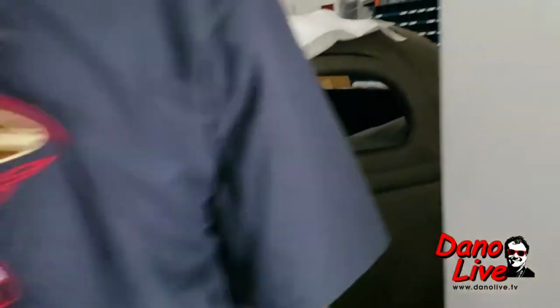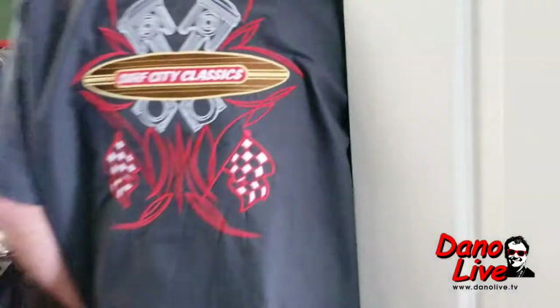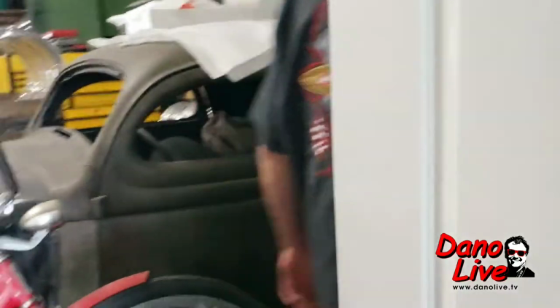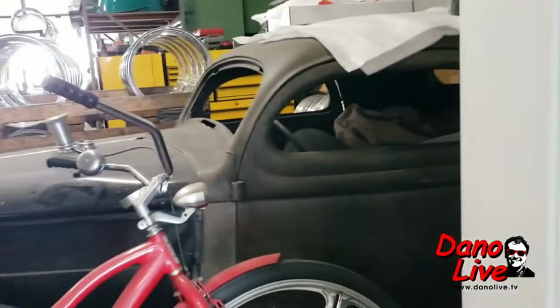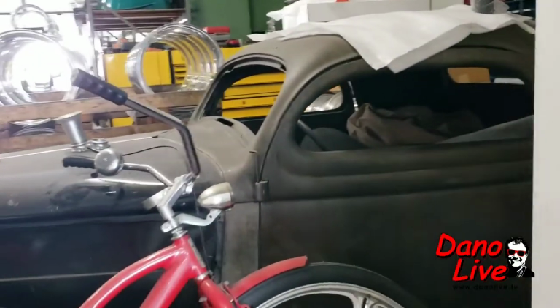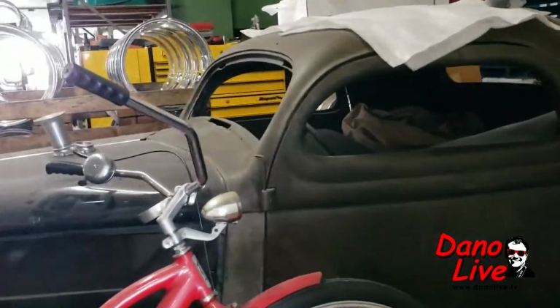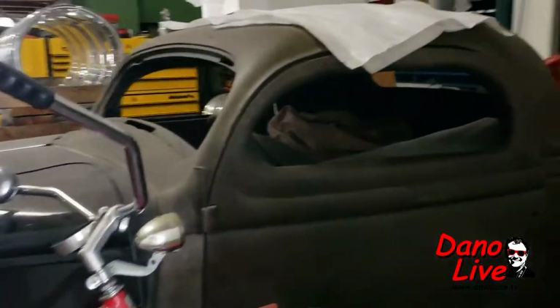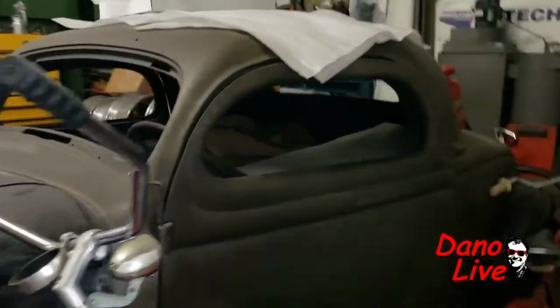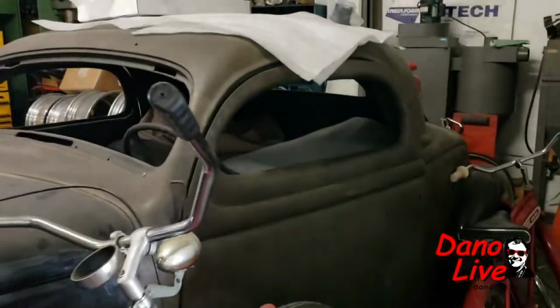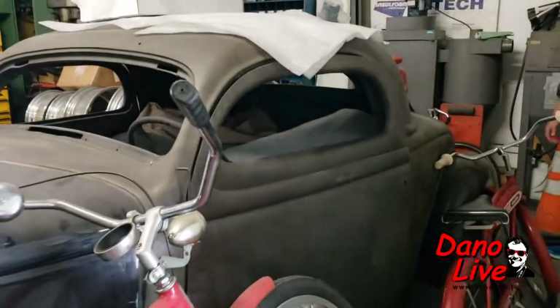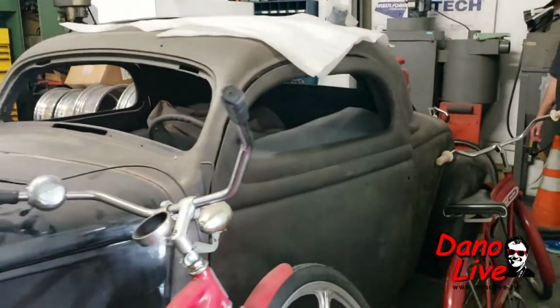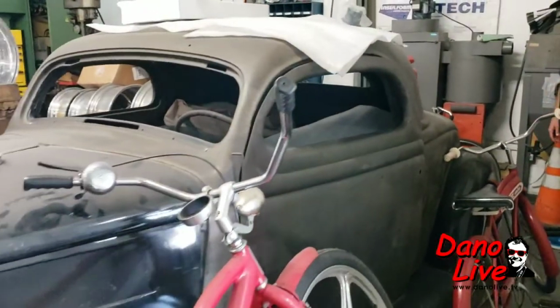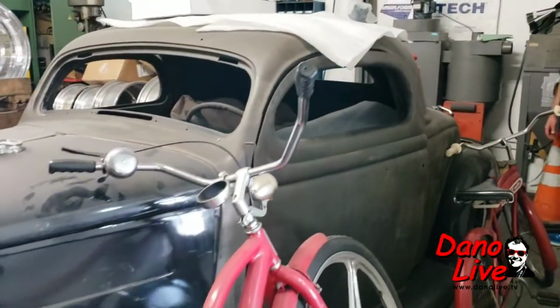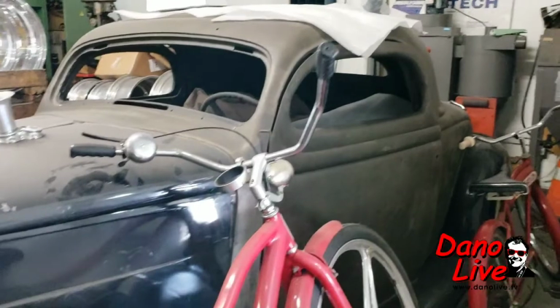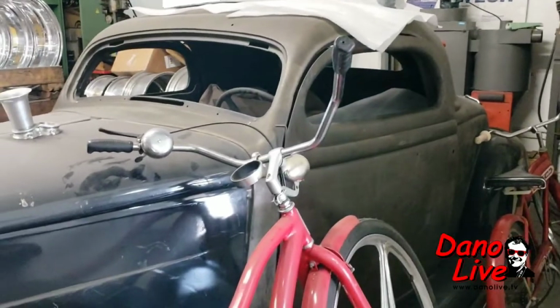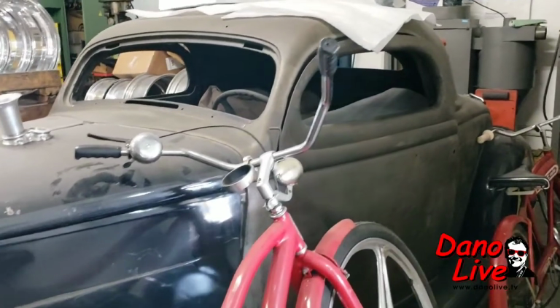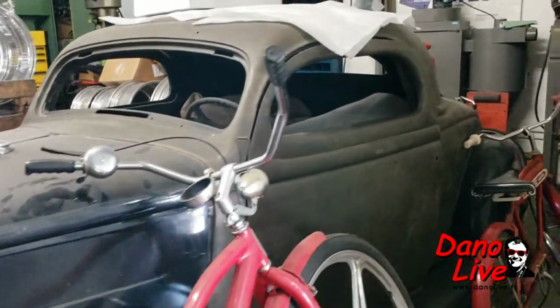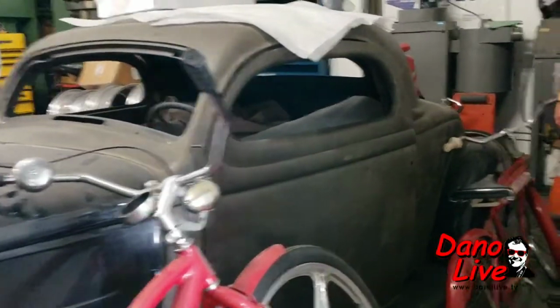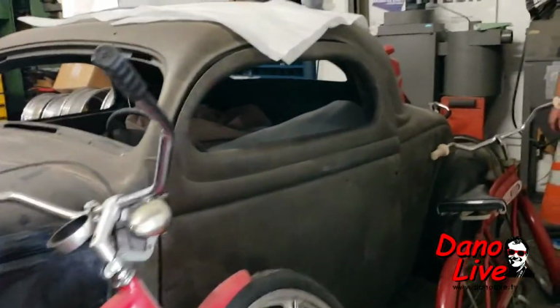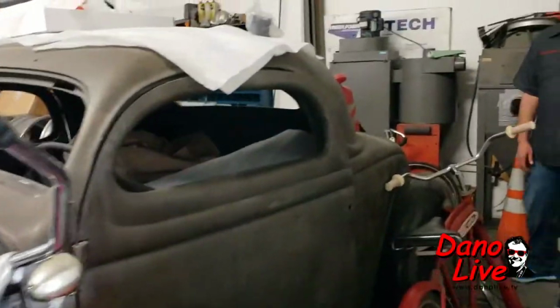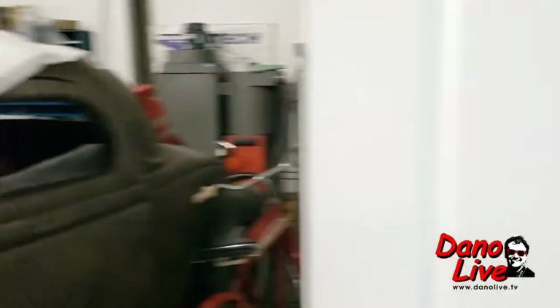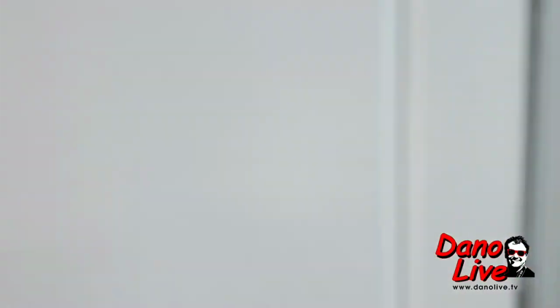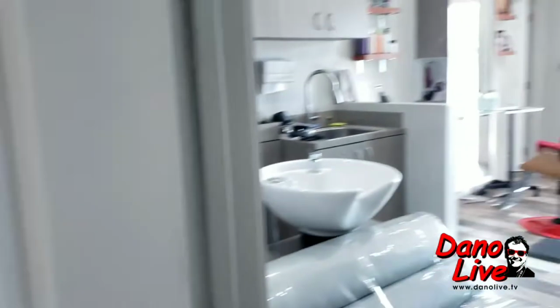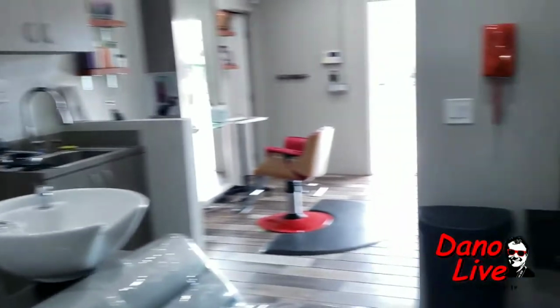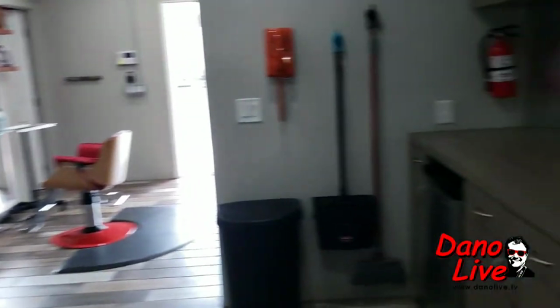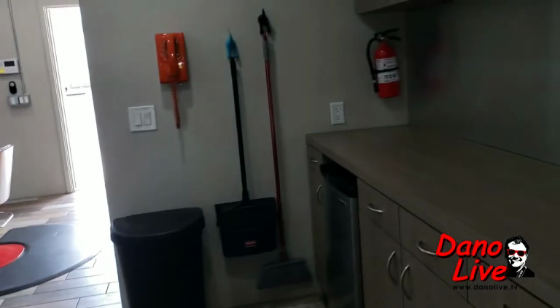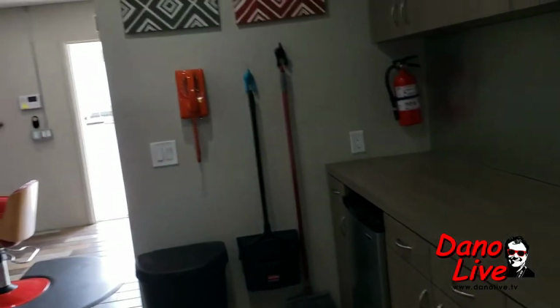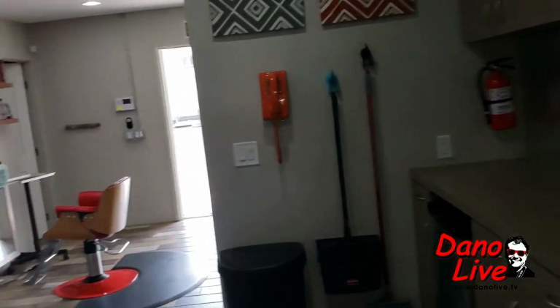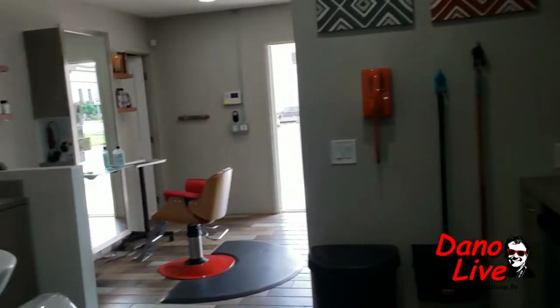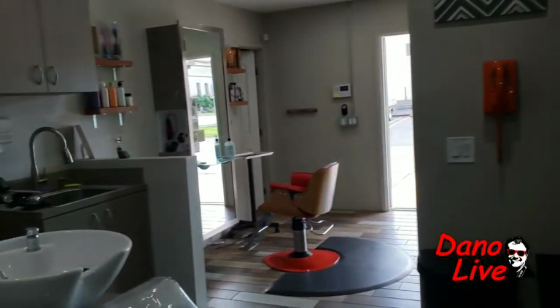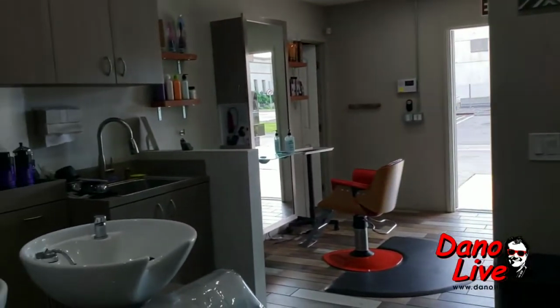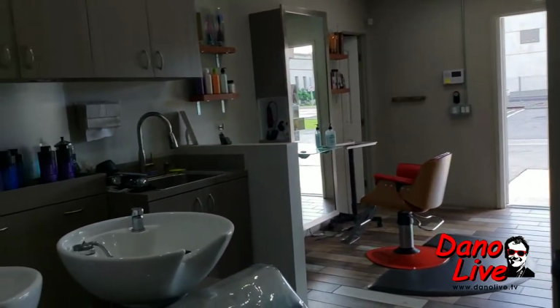My buddy J.R. Motorsport Ray — I don't know if you know him — he's got a 36 too. He's got some nice stuff in here, he's got to get her done. Look at this — we got a kitchen and all. What's for breakfast or lunch? No, this is a hair salon.